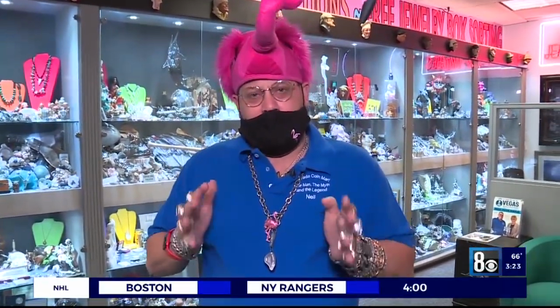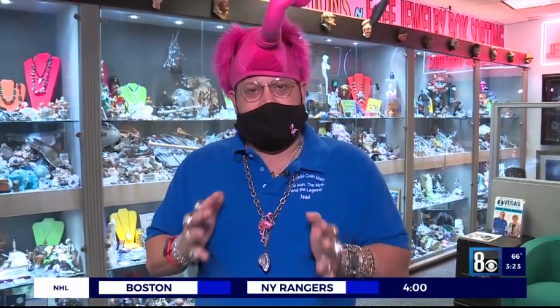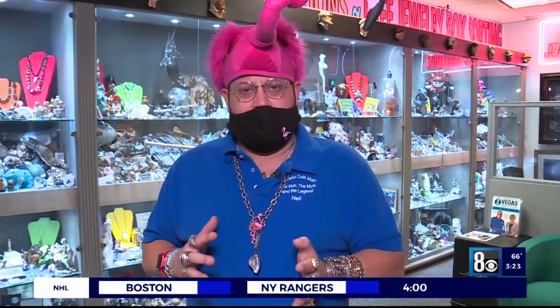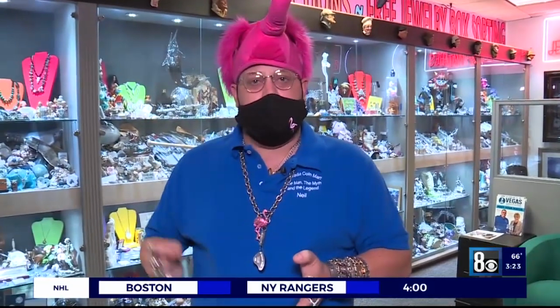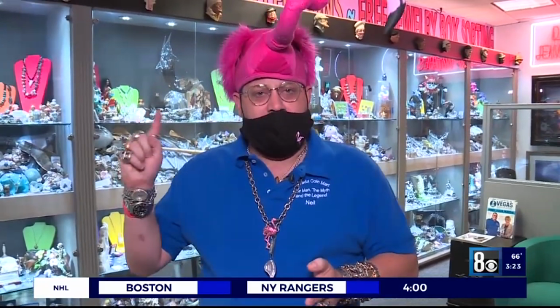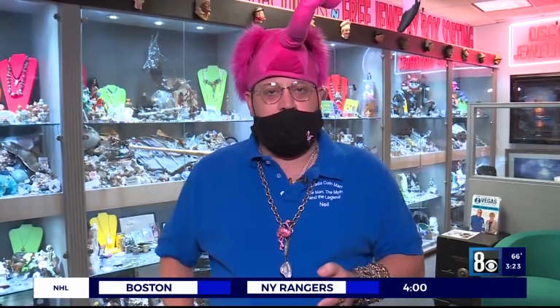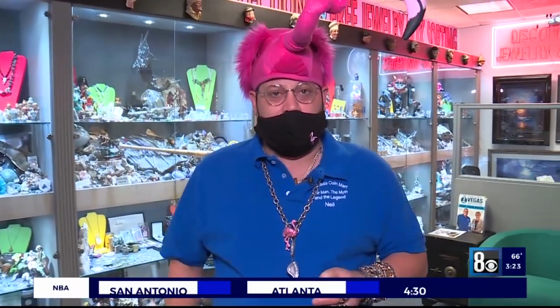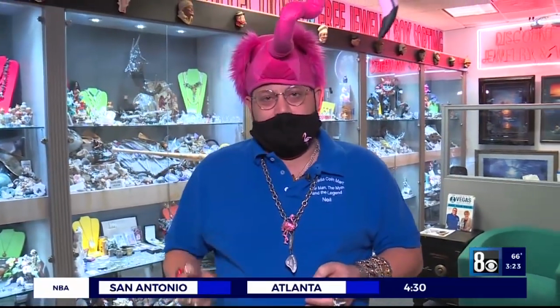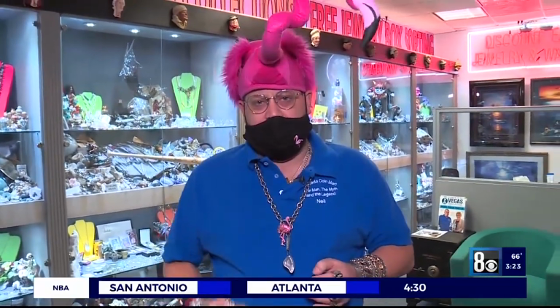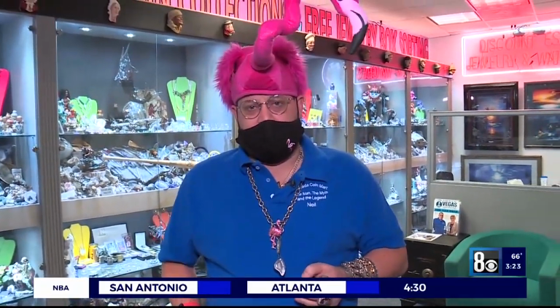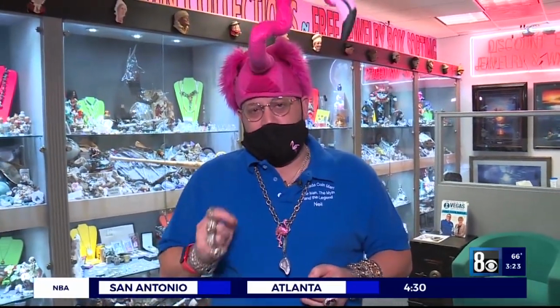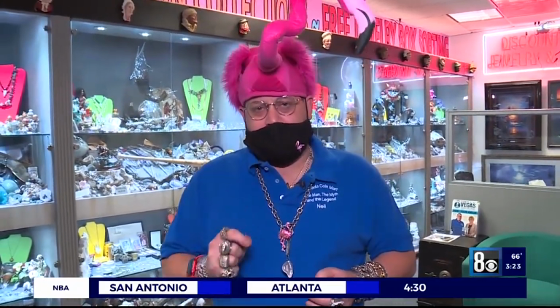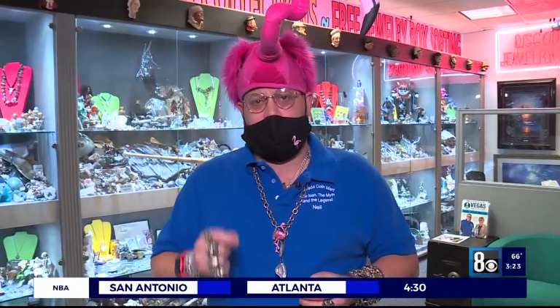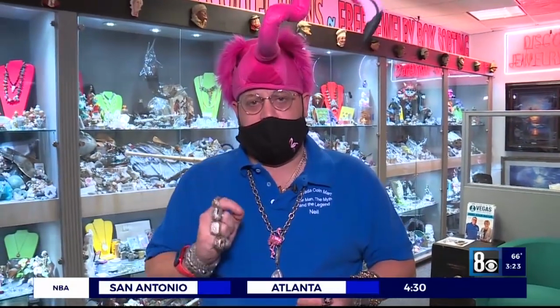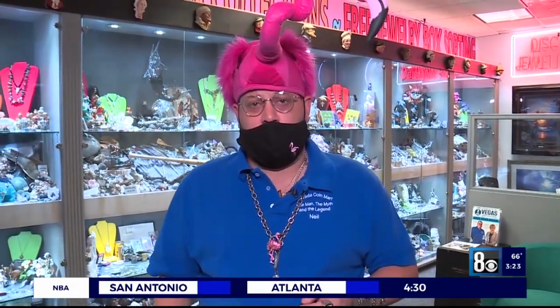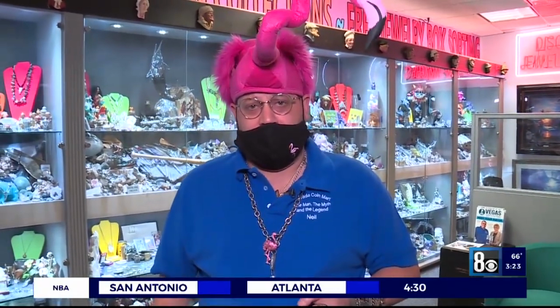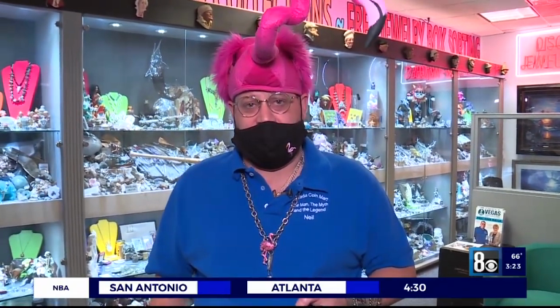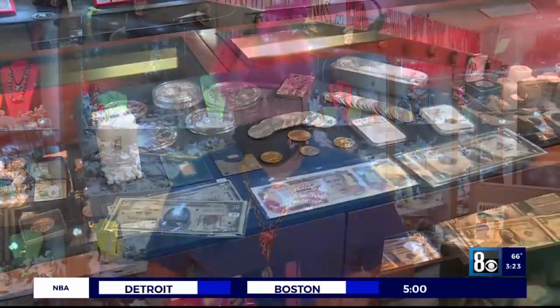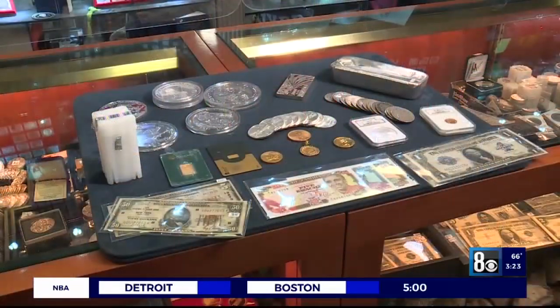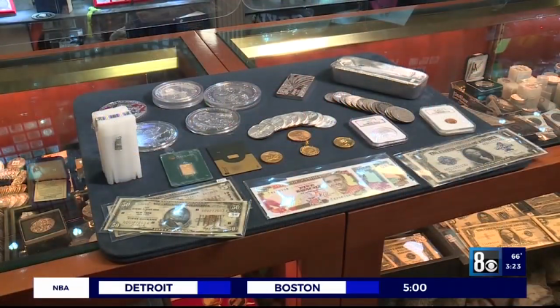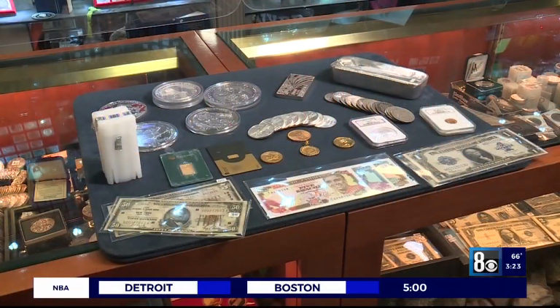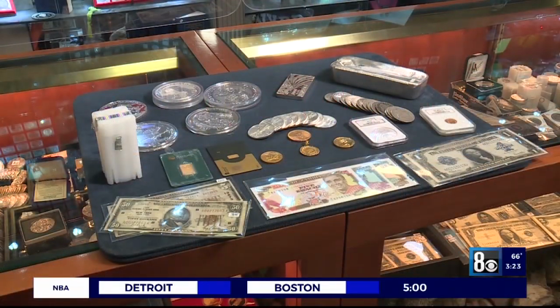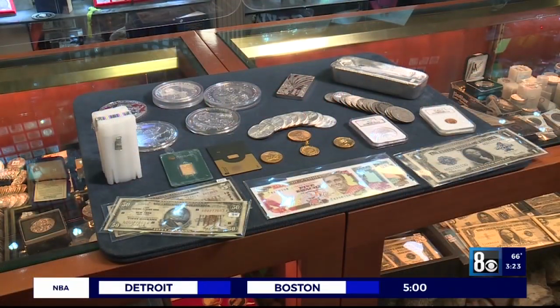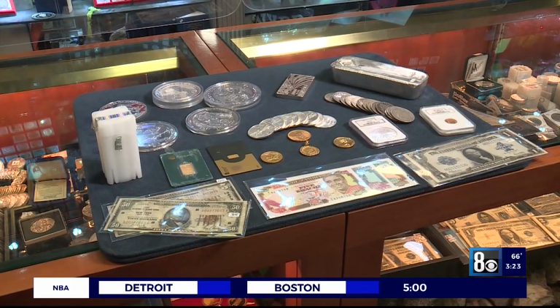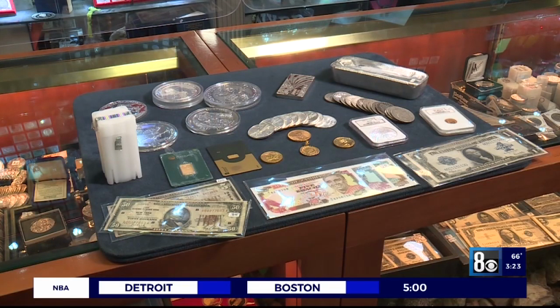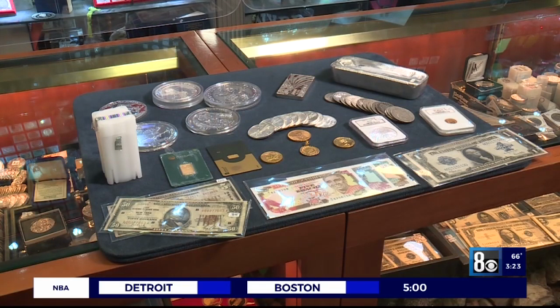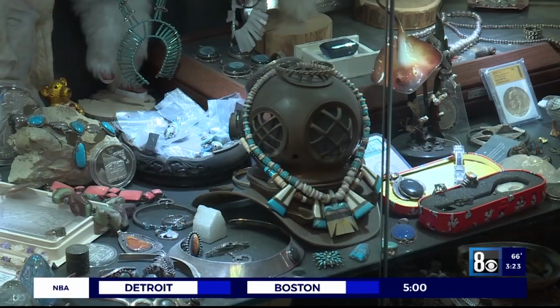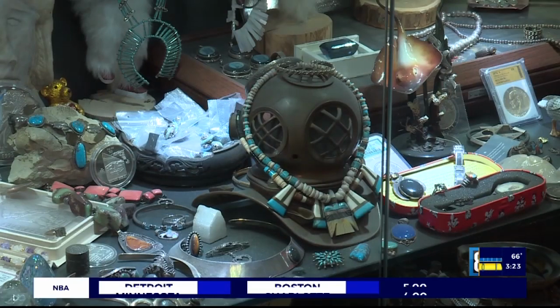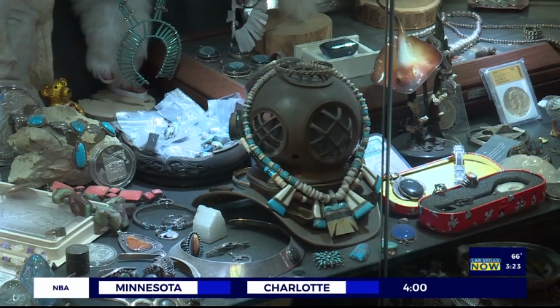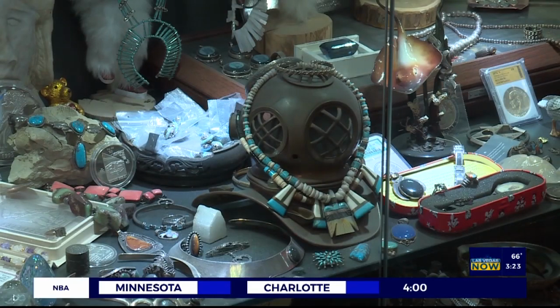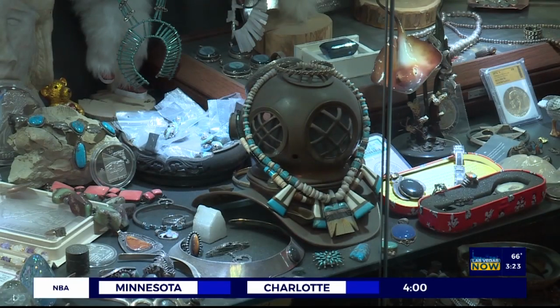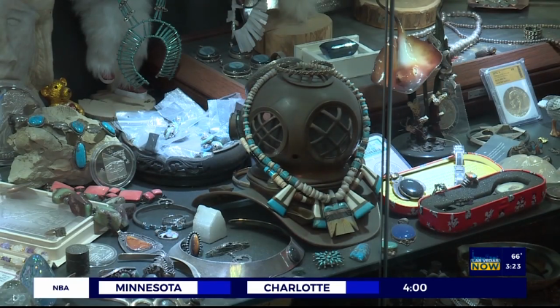My name is Neil Sackmaring — my name is on the building. When you want to sell, you want to go to the number one guy in Las Vegas. Gold, silver, costume jewelry, coins, paper currency, bullion, silver and turquoise jewelry.